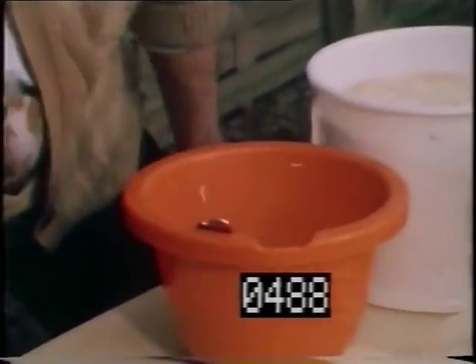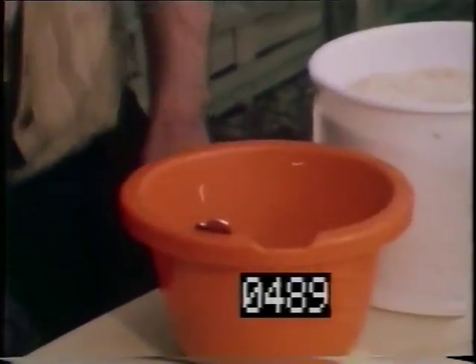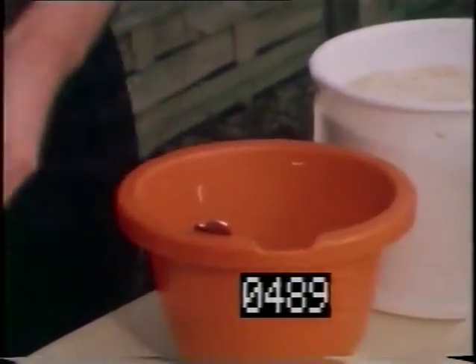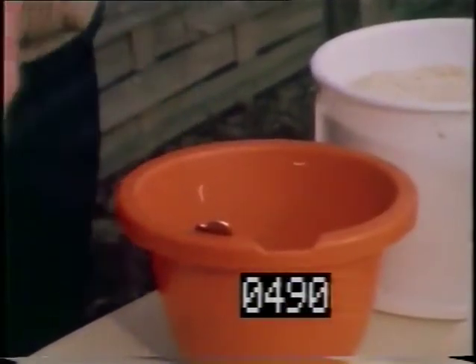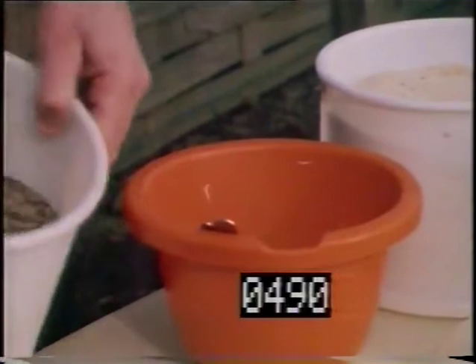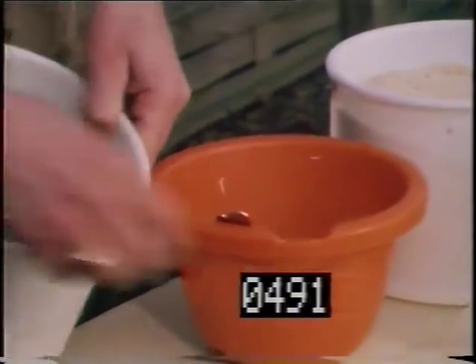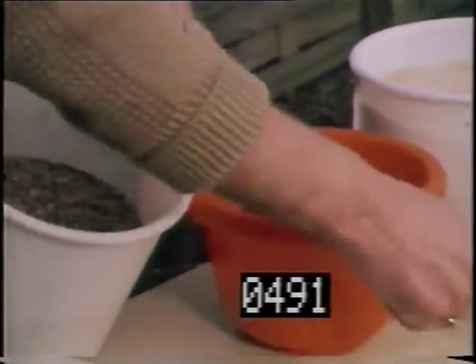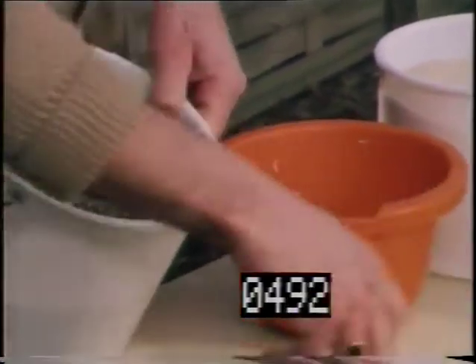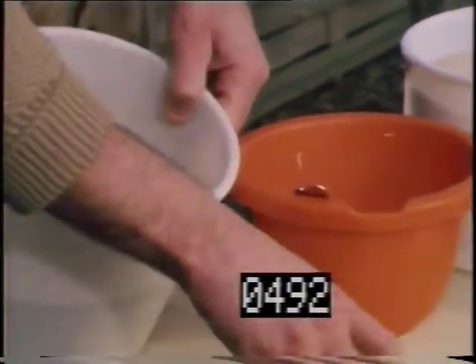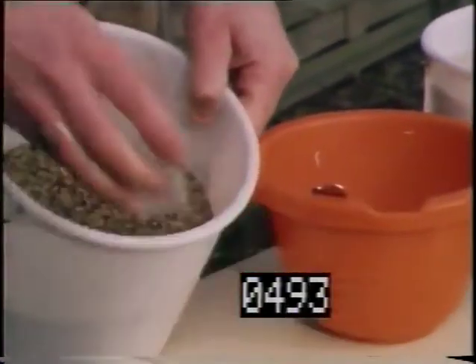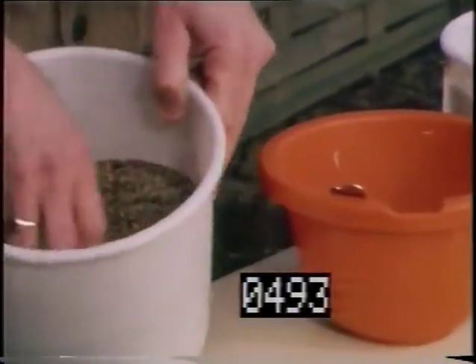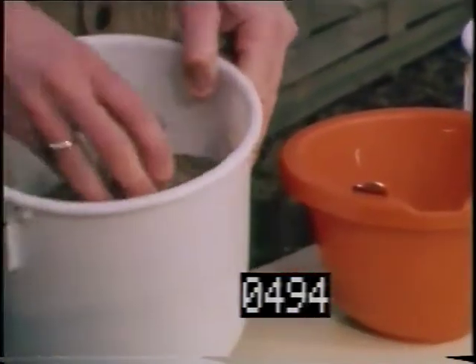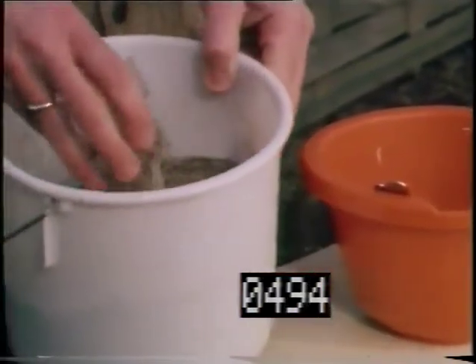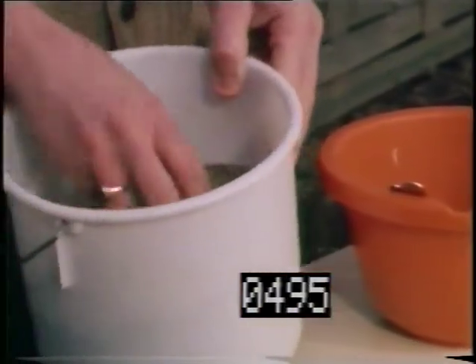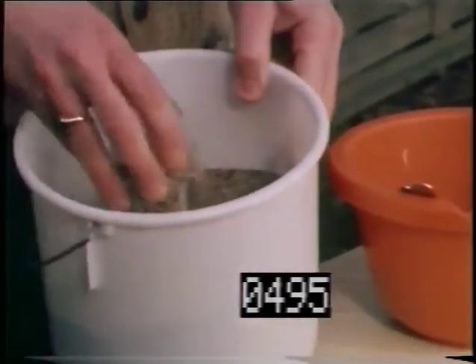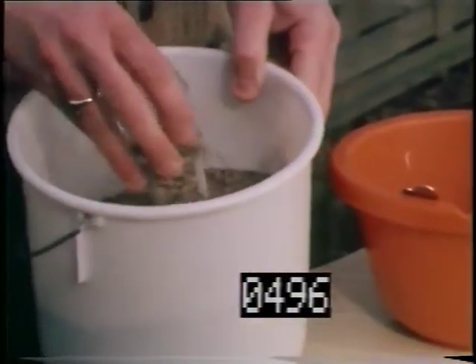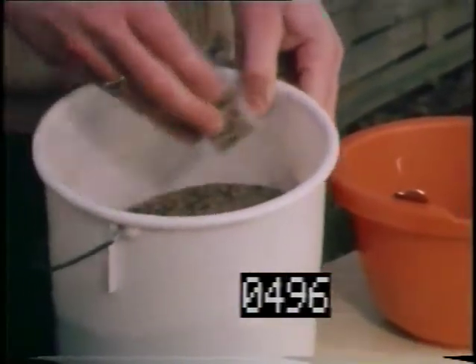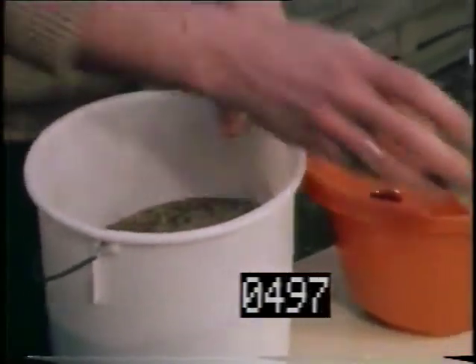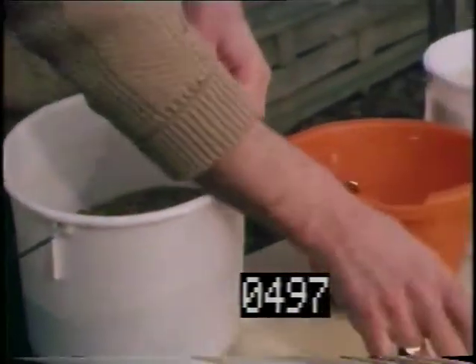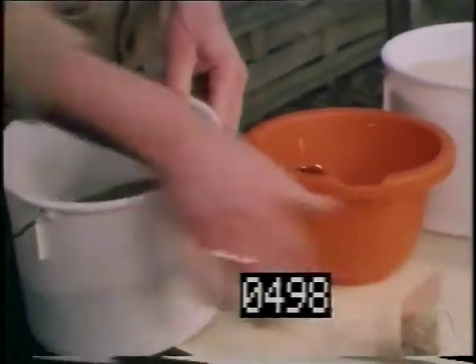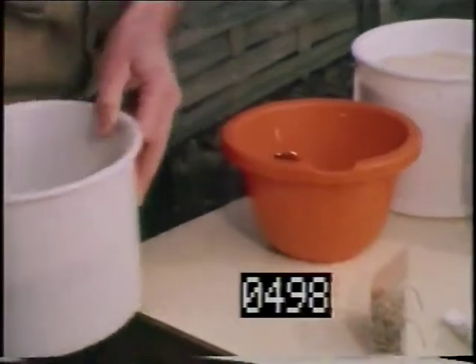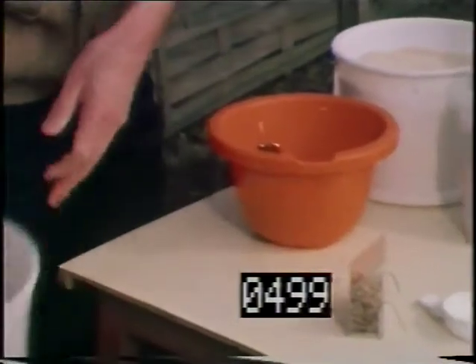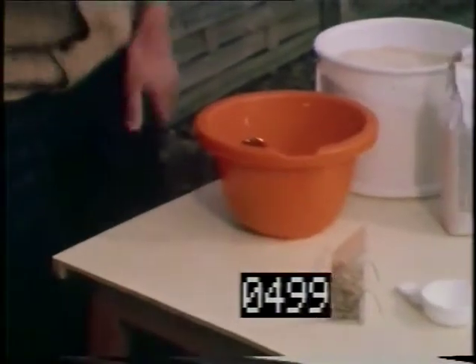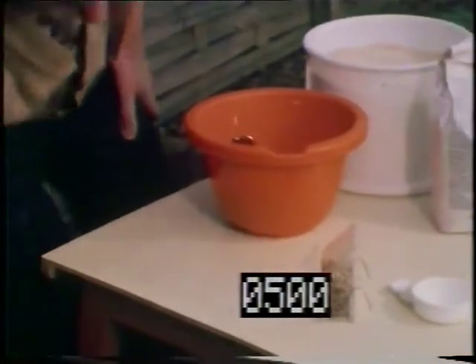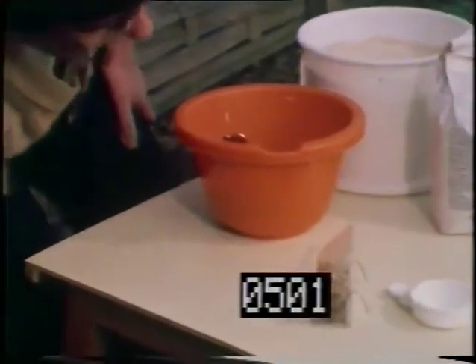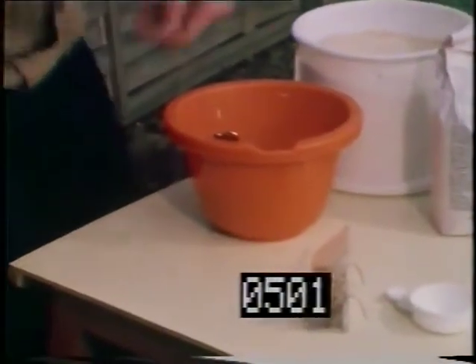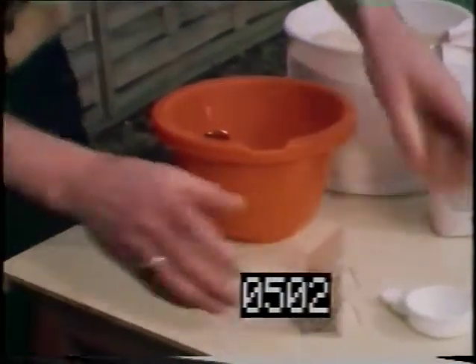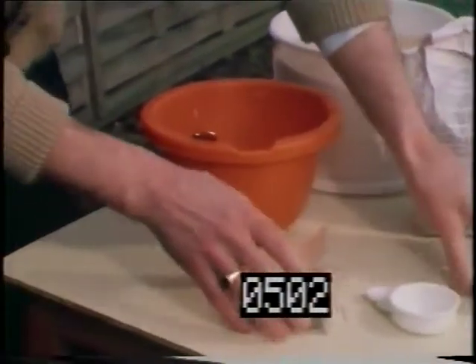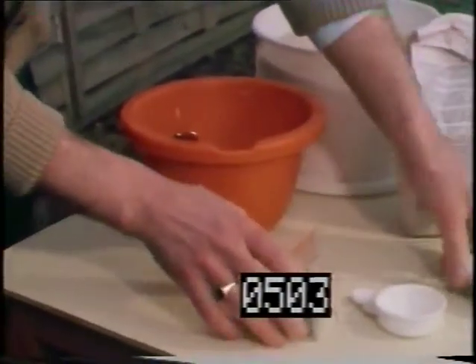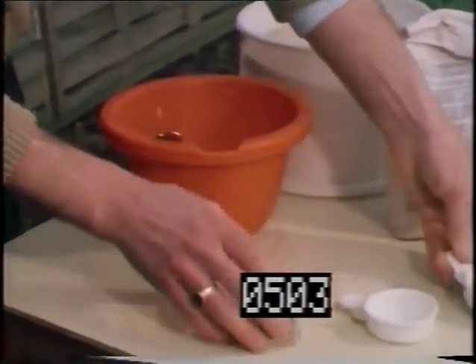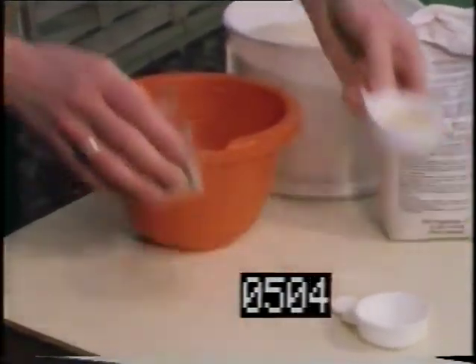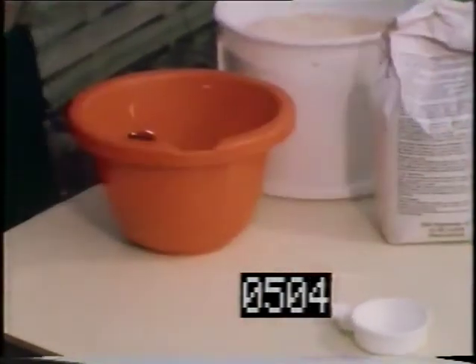To provide the added crunch, they have a separate dish of mixed seeds, including red and black rape, best Manchurian hemp, linseed, teasel and niger seed.